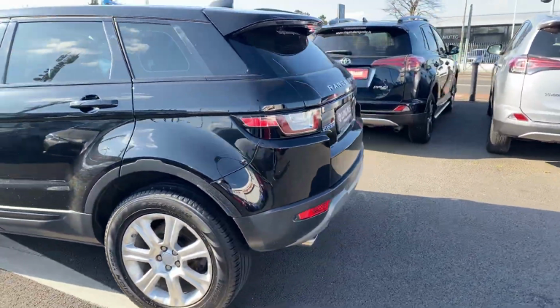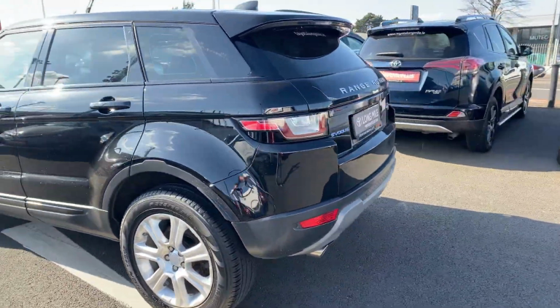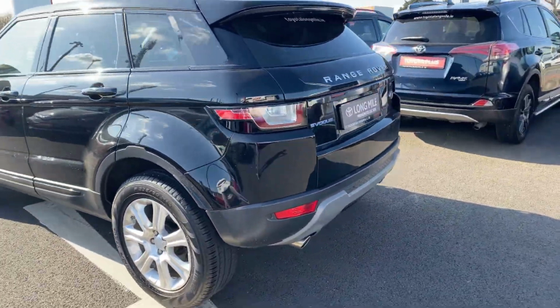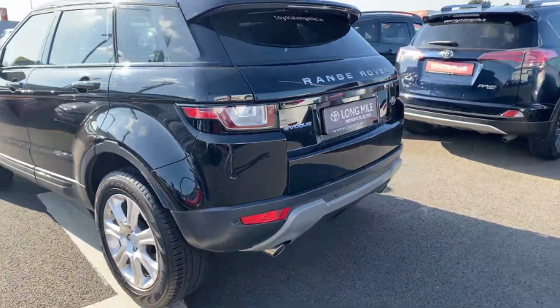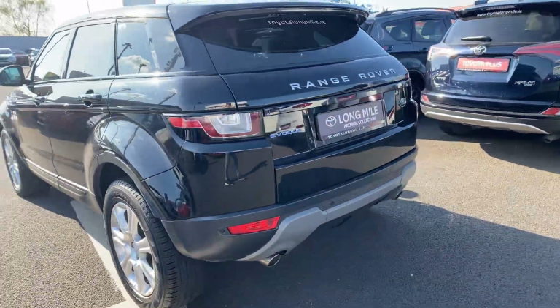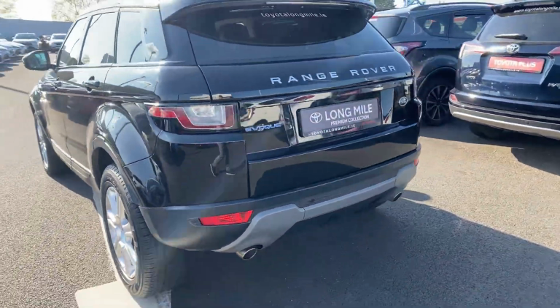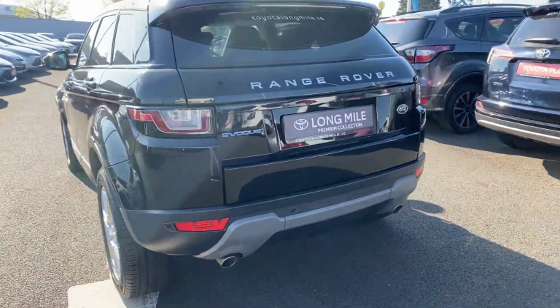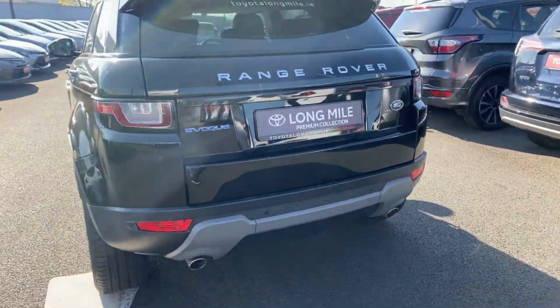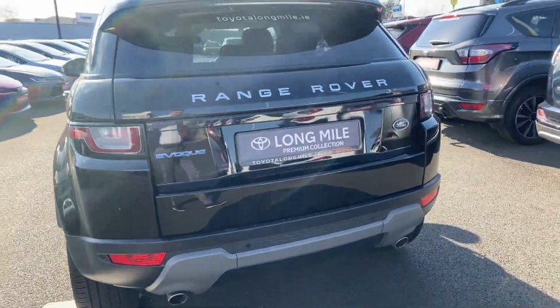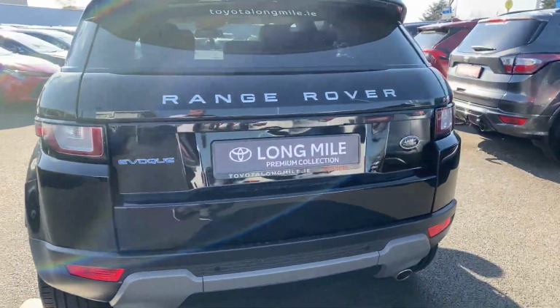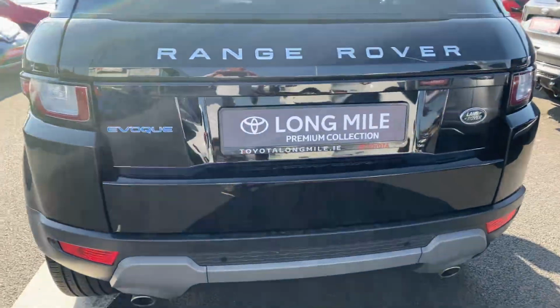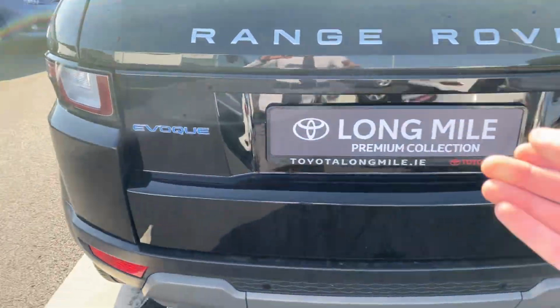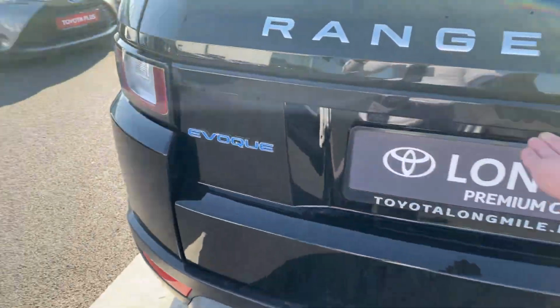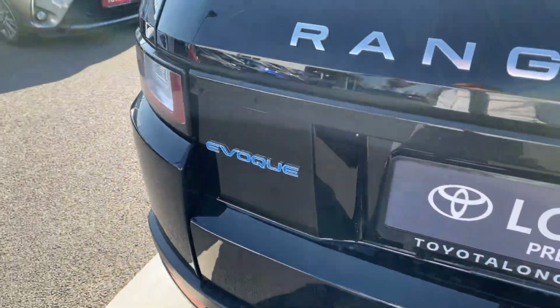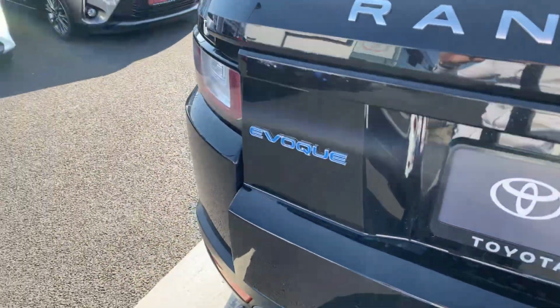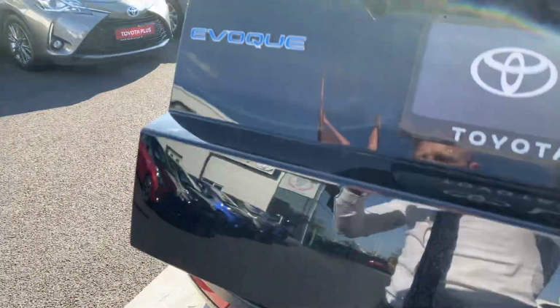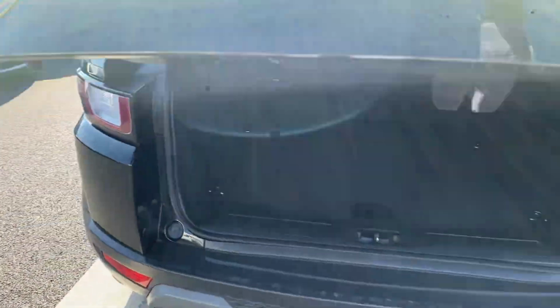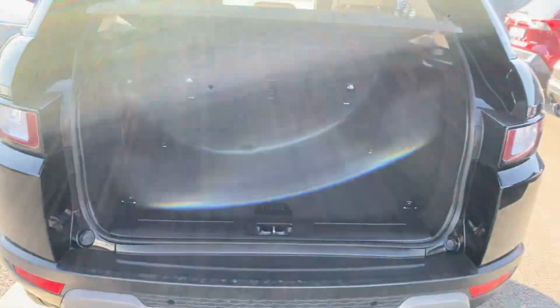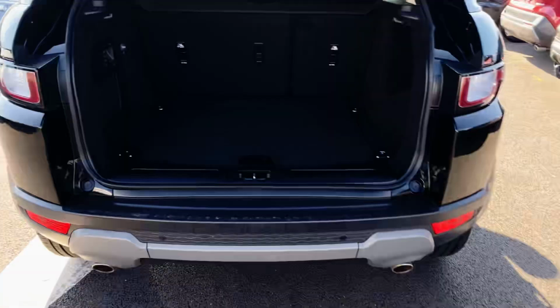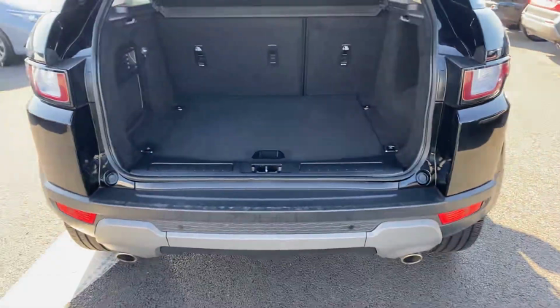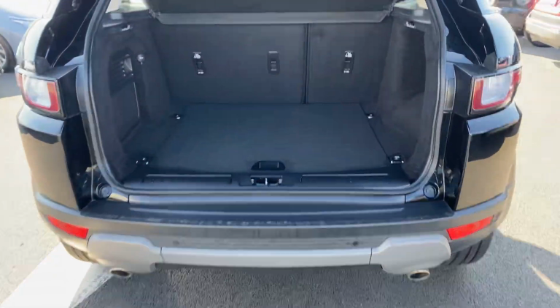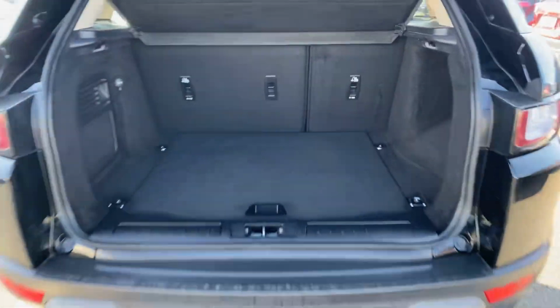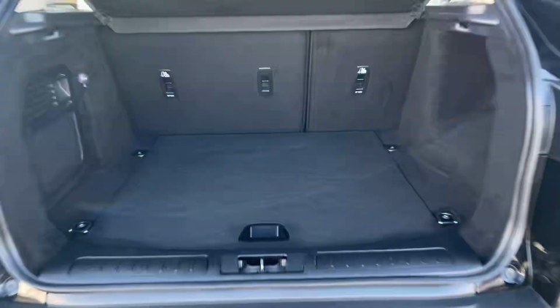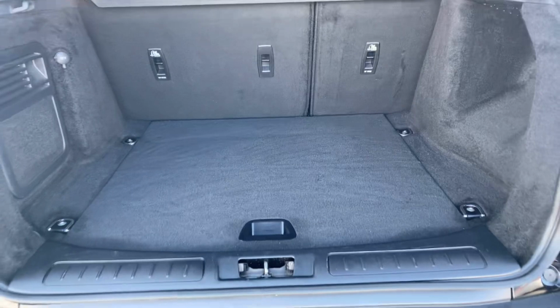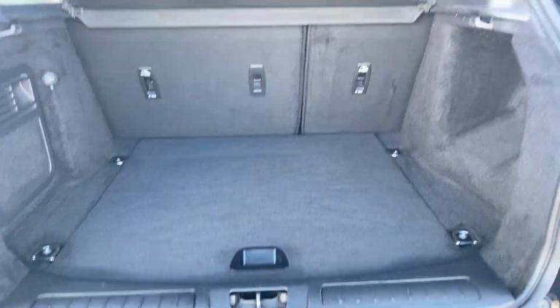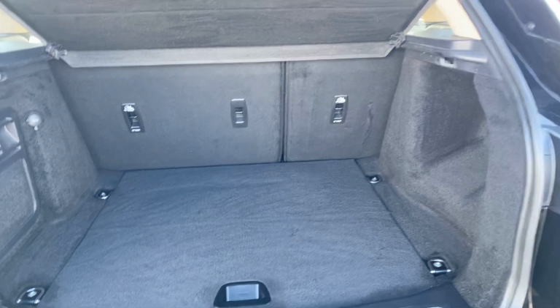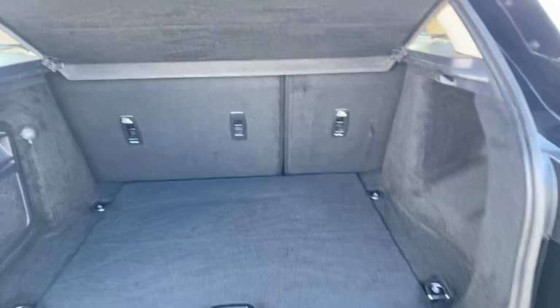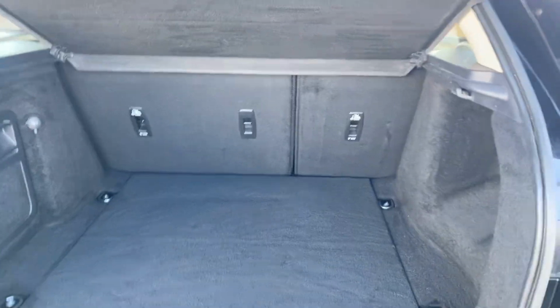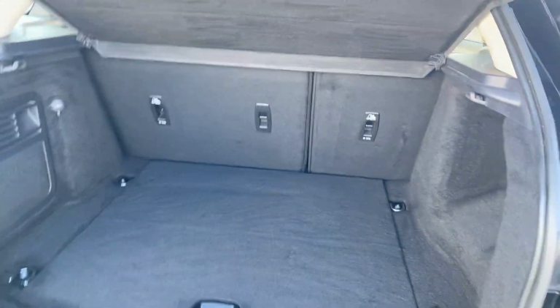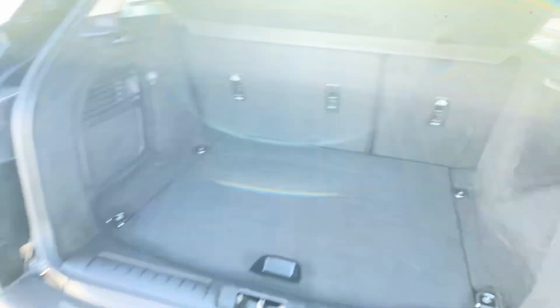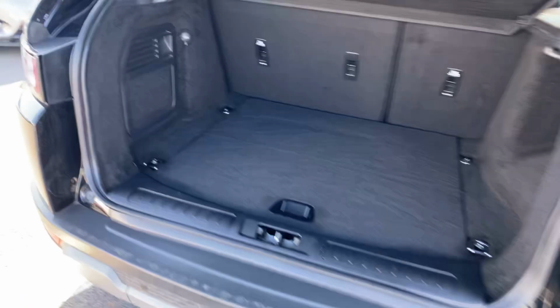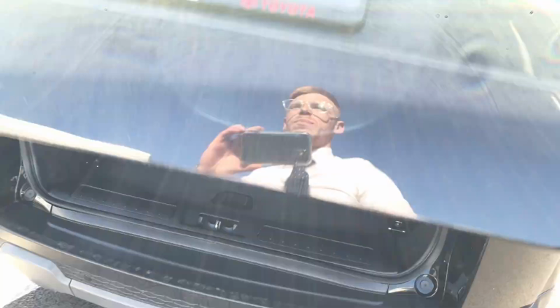It's also featured with park assist front and rear. Nice ample boot space, and the seats do fall down for a 60-40 split.